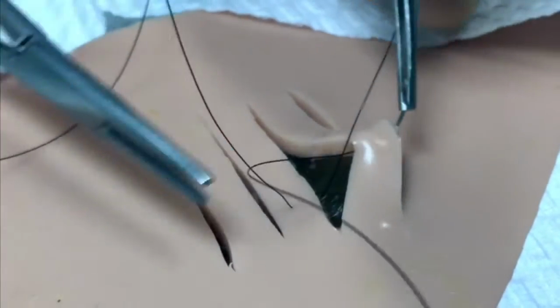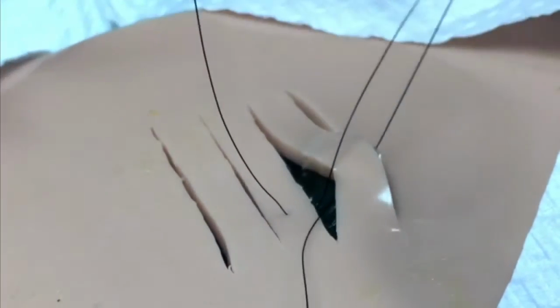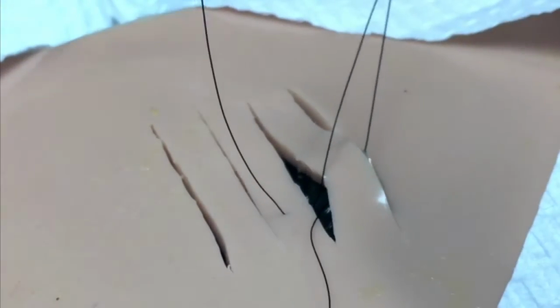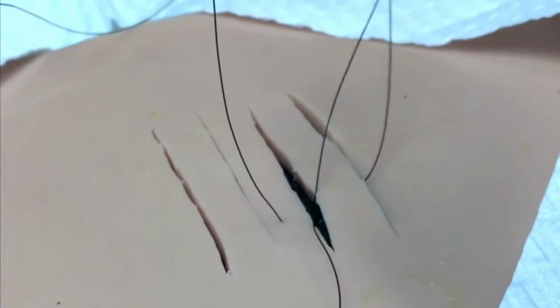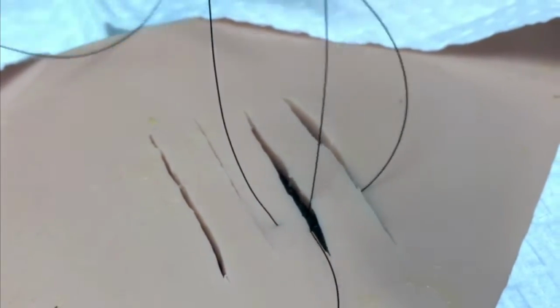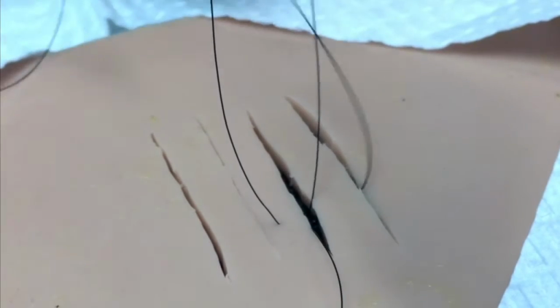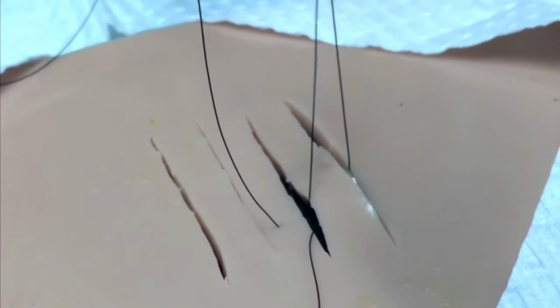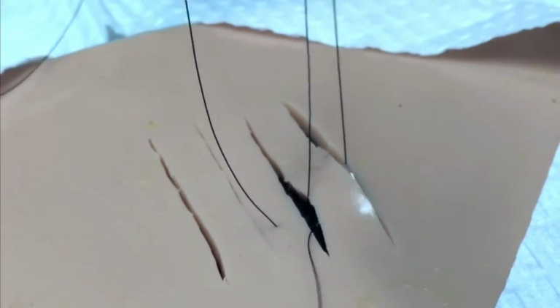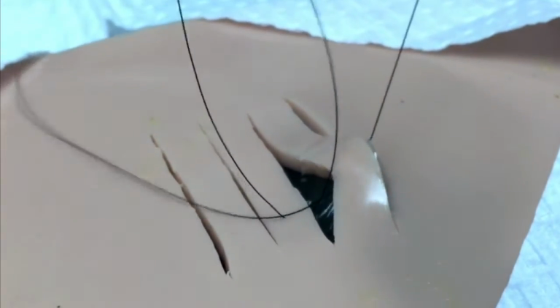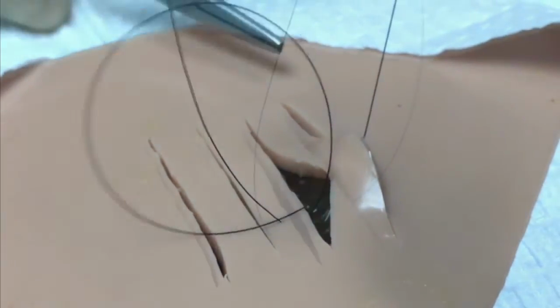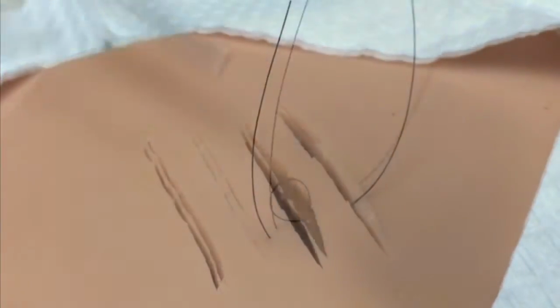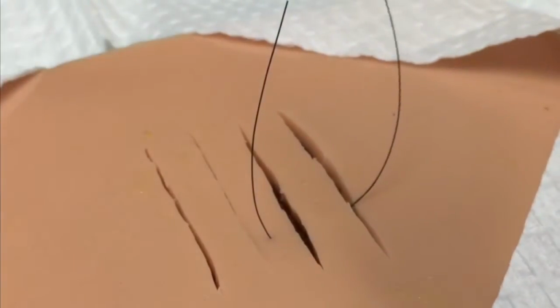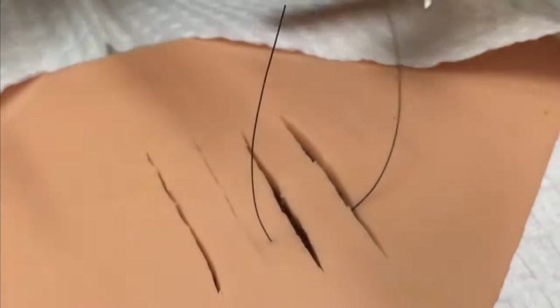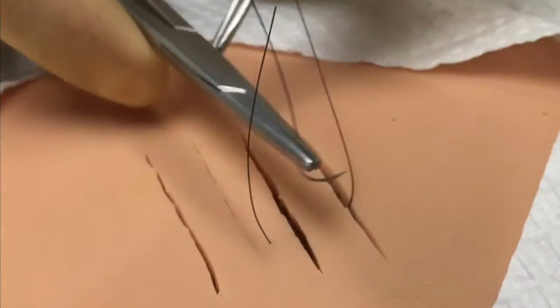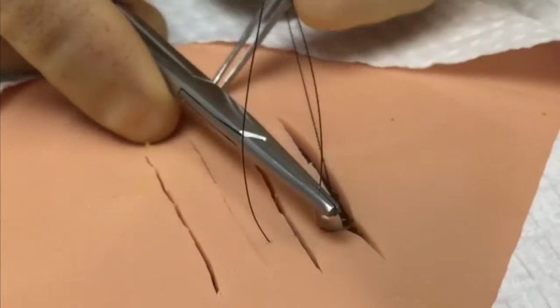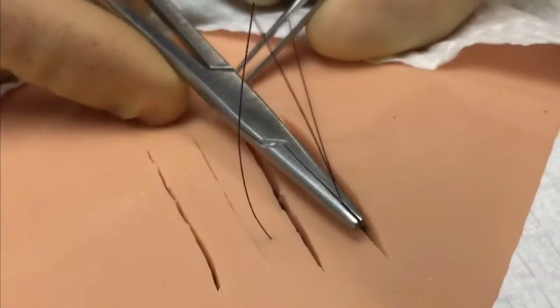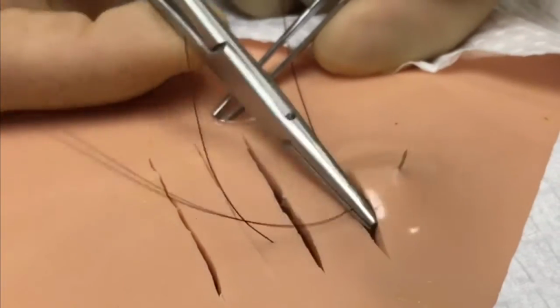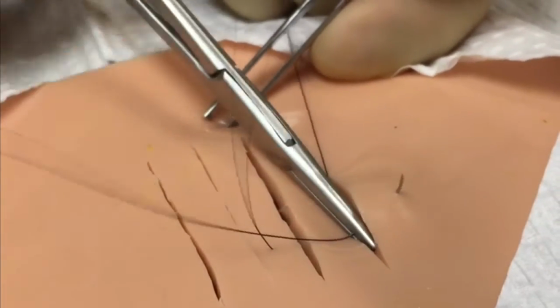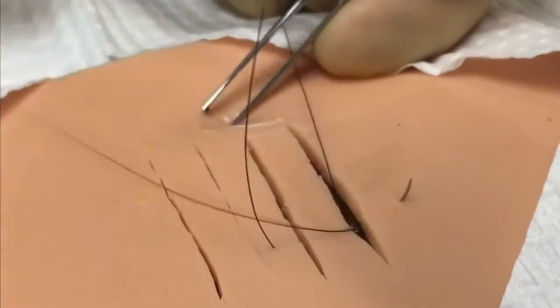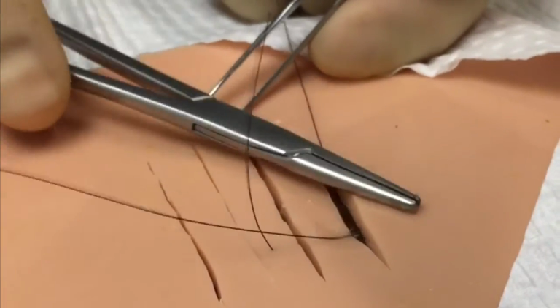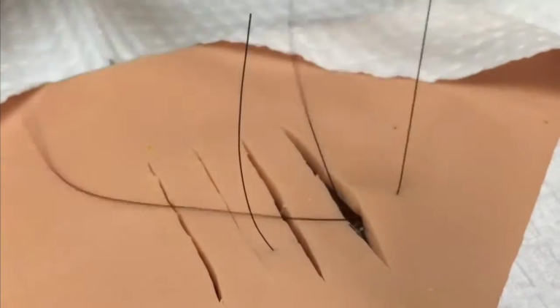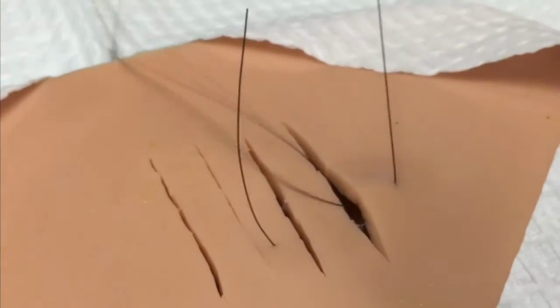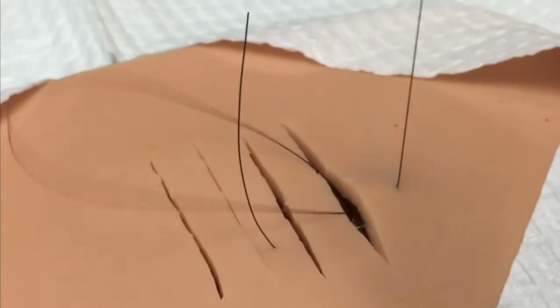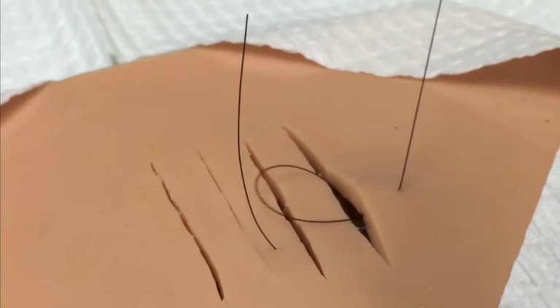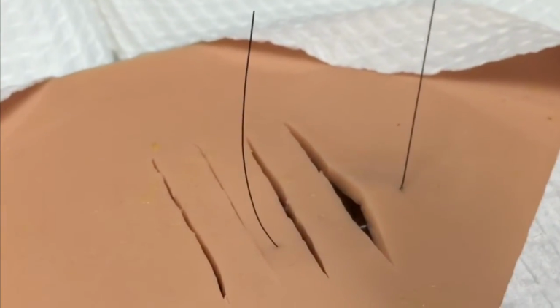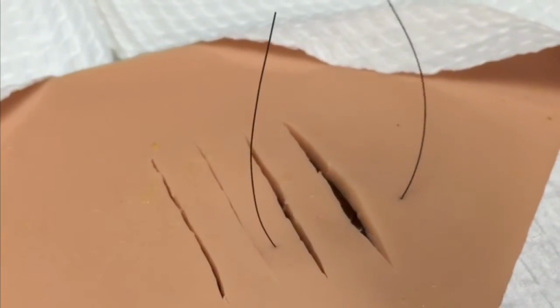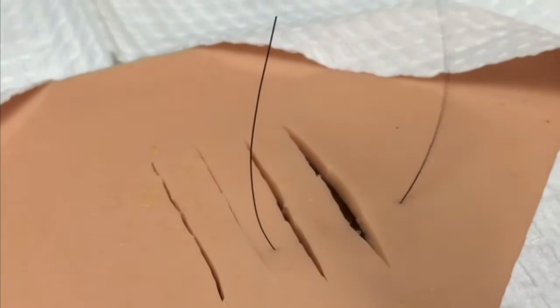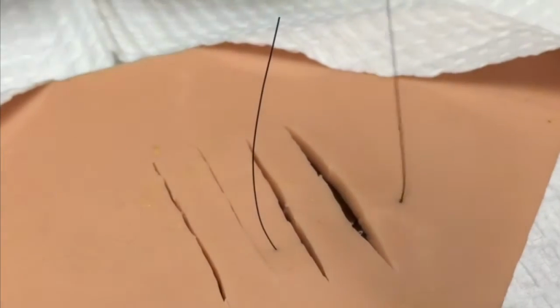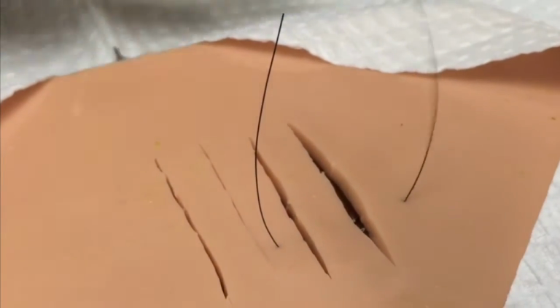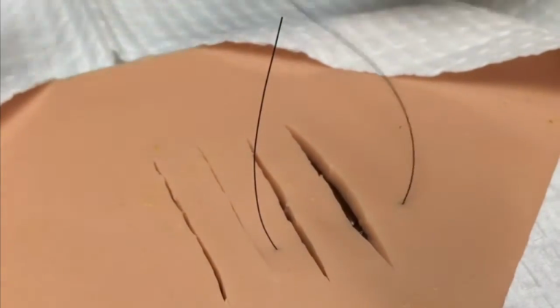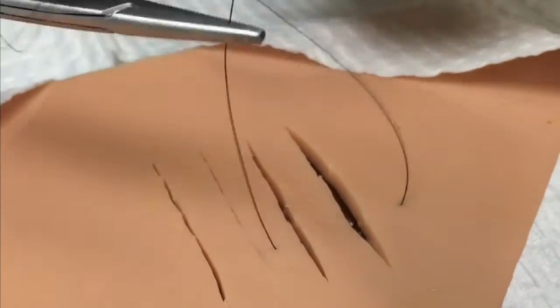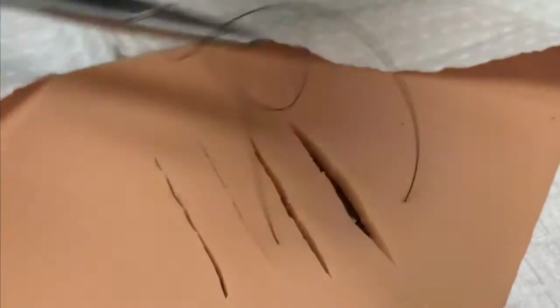Again, the tissue can be exited at the dermal layer and the needle driver can be used to enter the tissue in the far end of the wound. You would then exit through the epidermis and simply tie off the suture as you would with any simple interrupted suture.